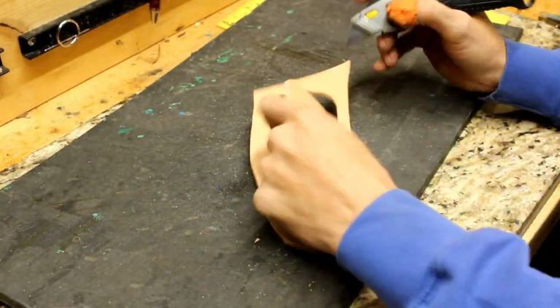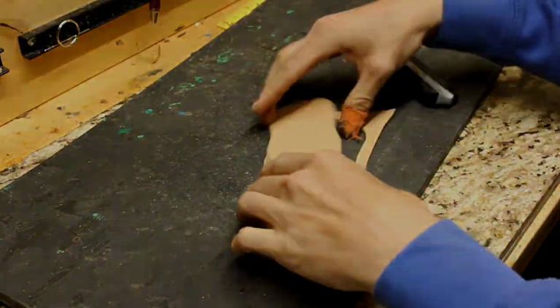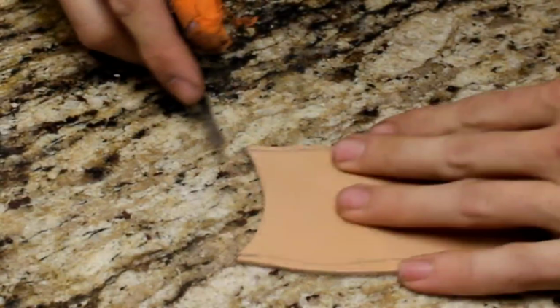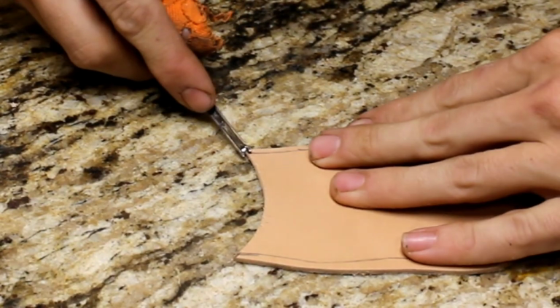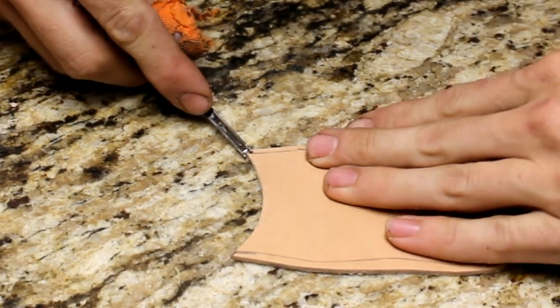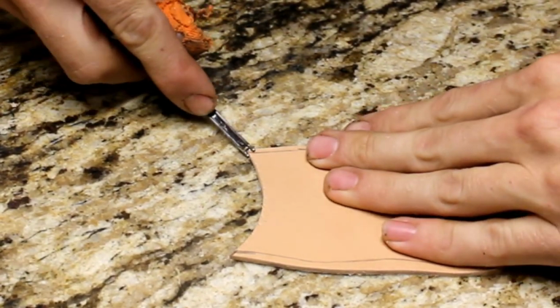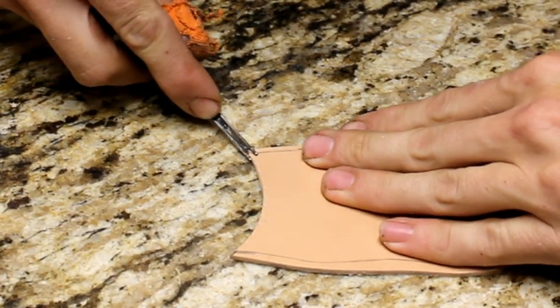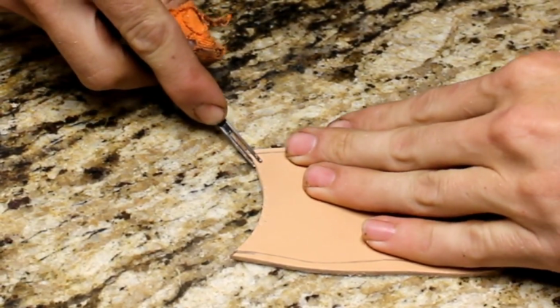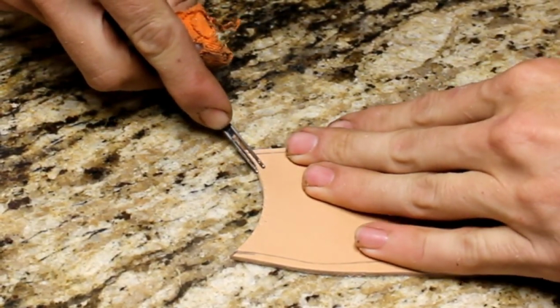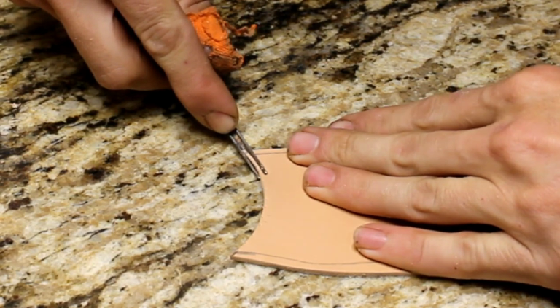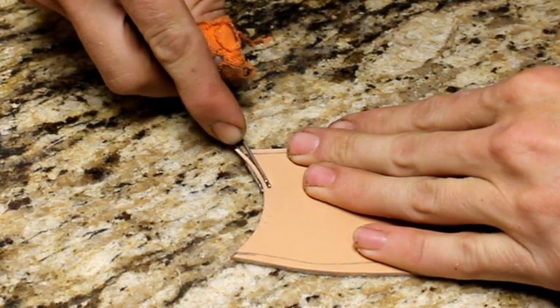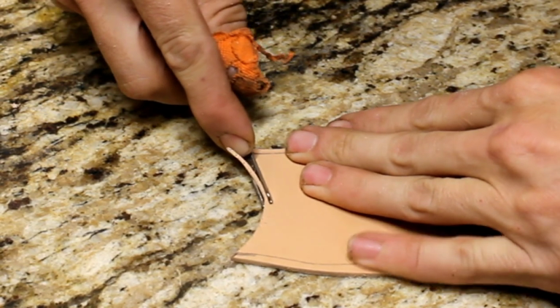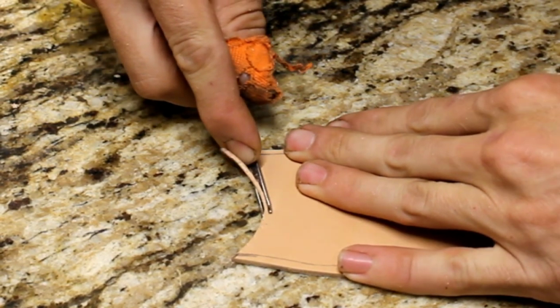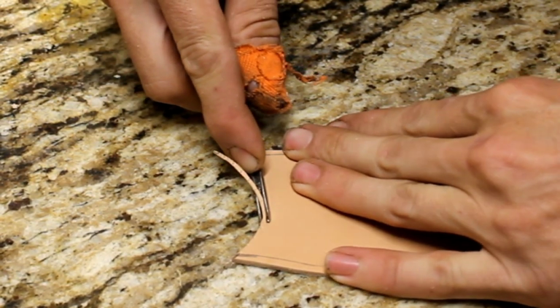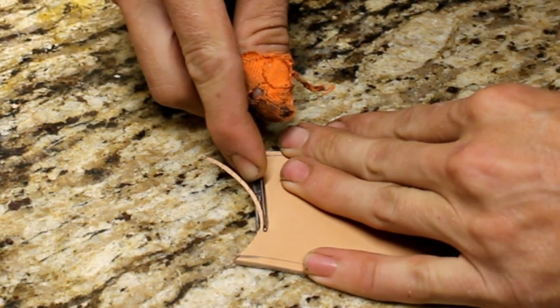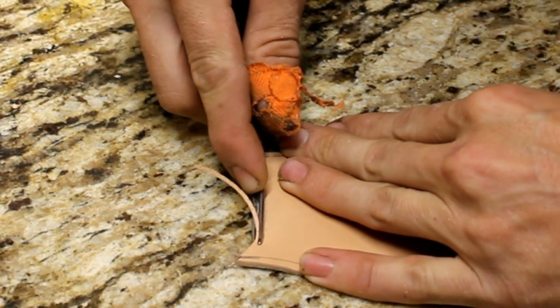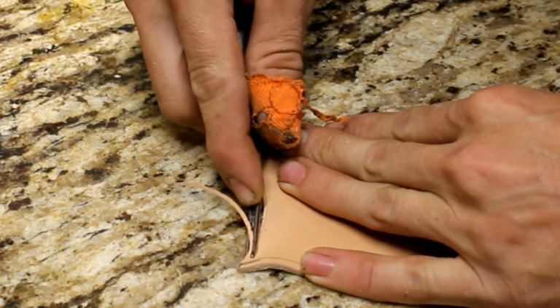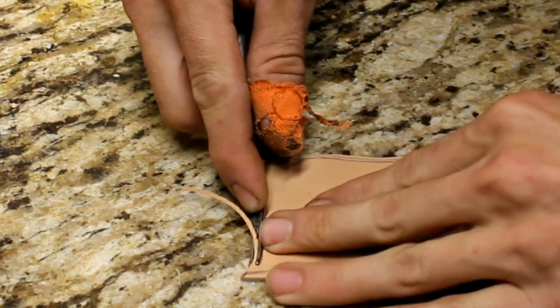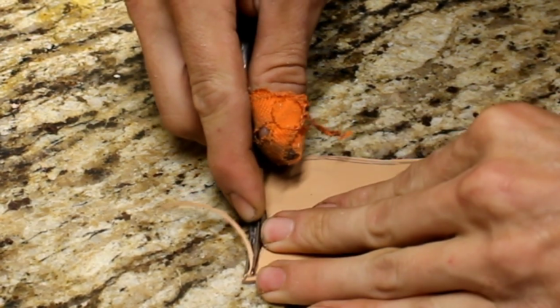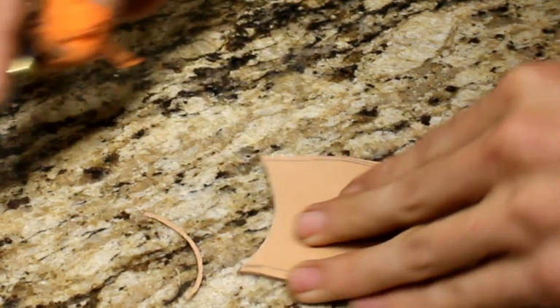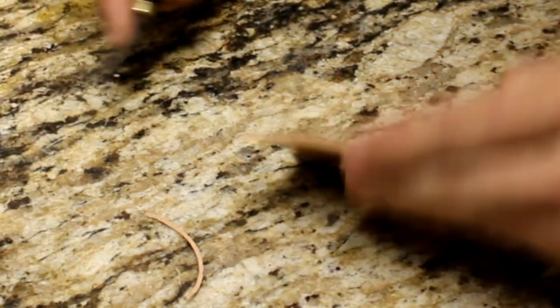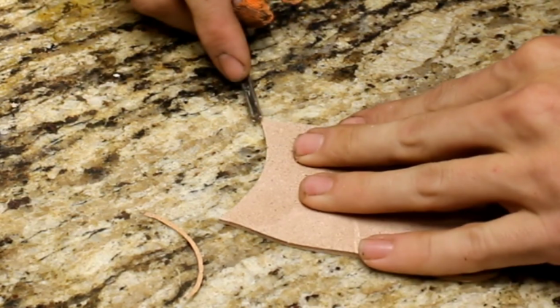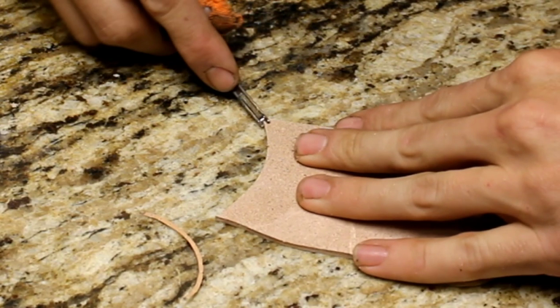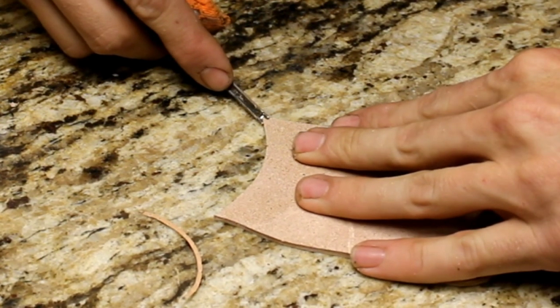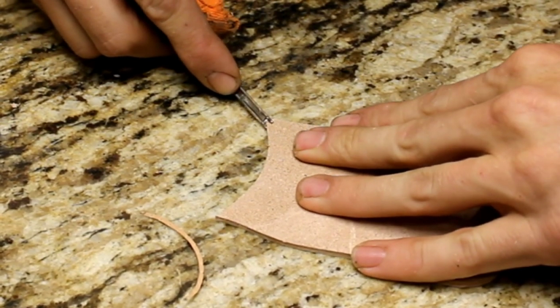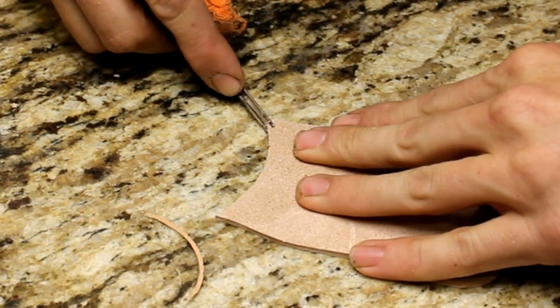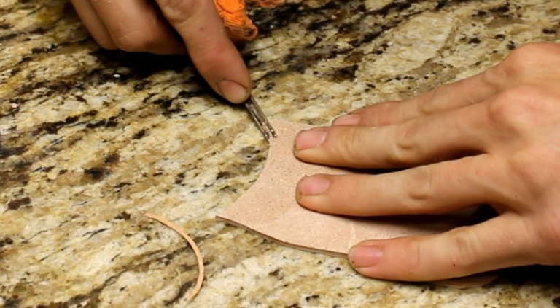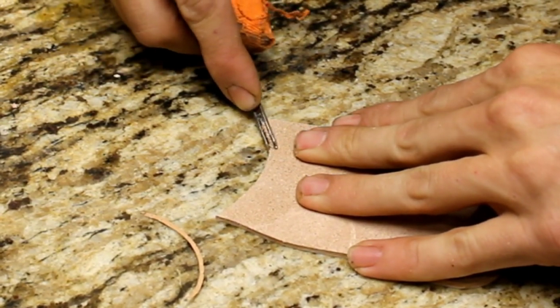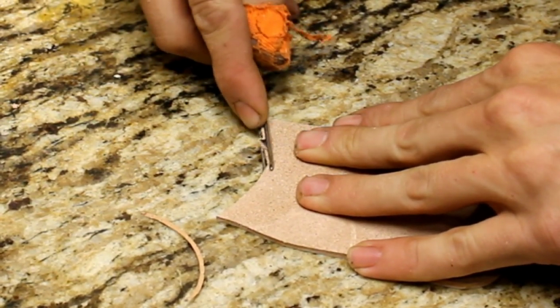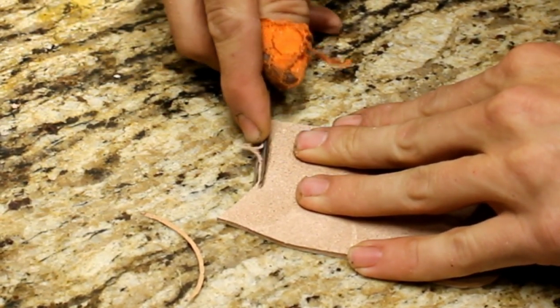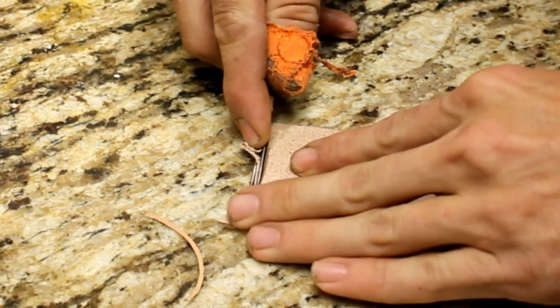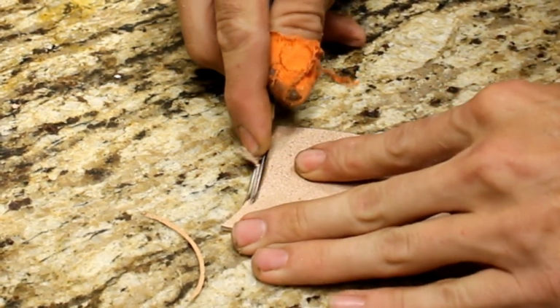I'm going to go all the way around it, and I'm going to take that edger and get that top side where the knife is going to slide in. It's important to do that now, because once it's glued down I won't be able to edge the back sides, so we're going to get it now.